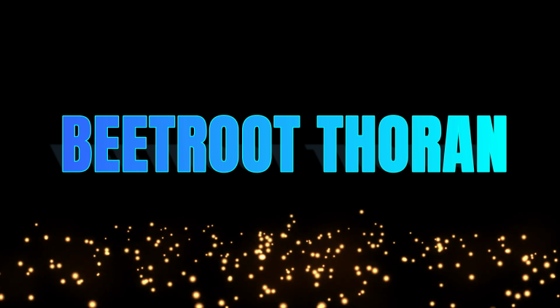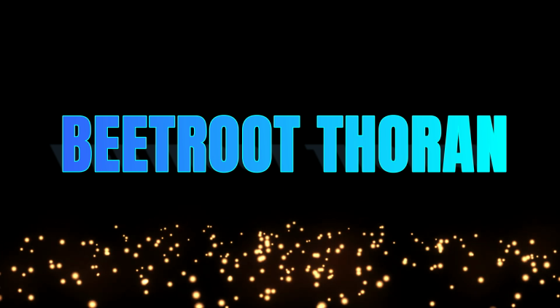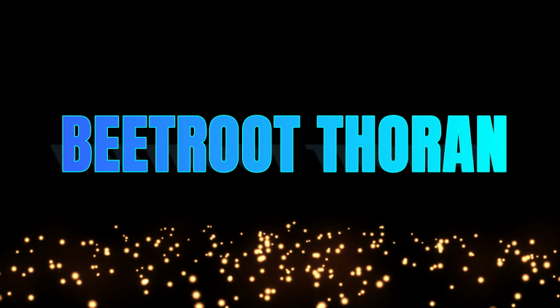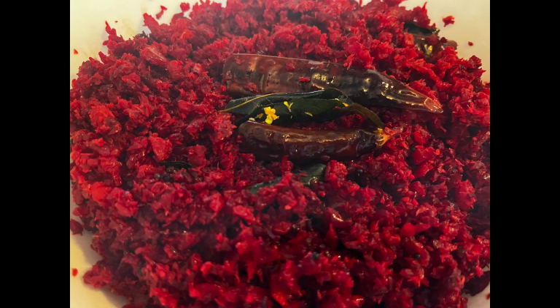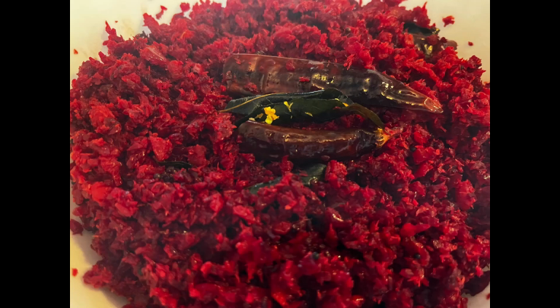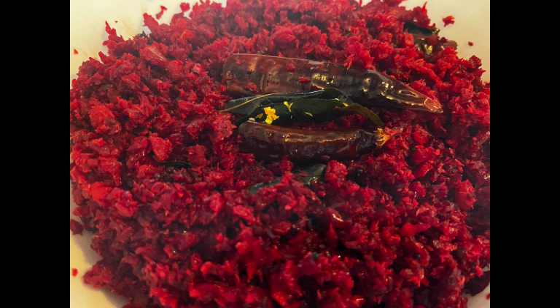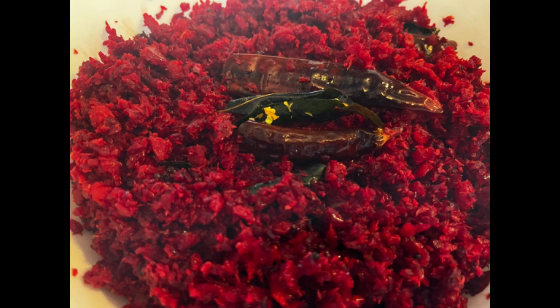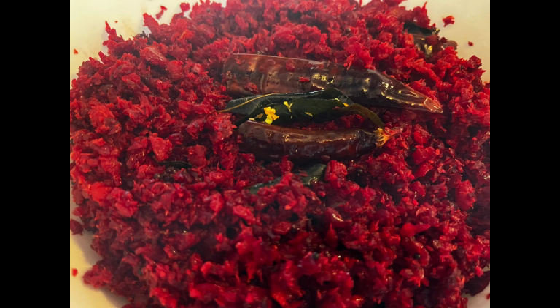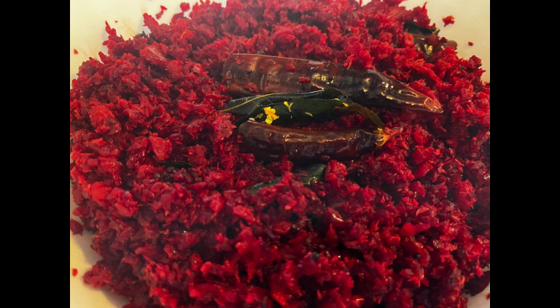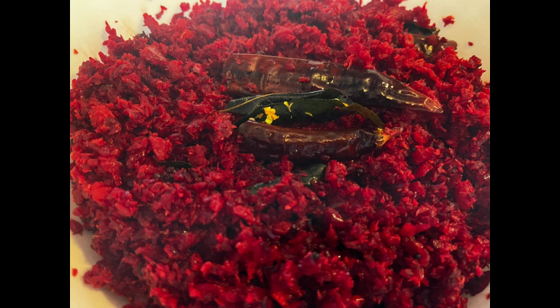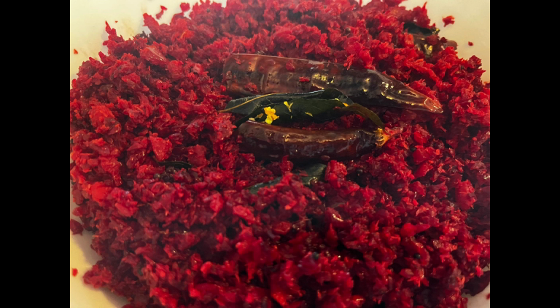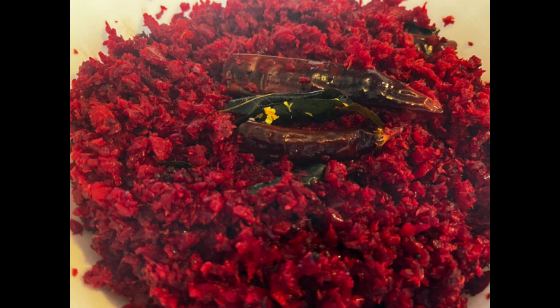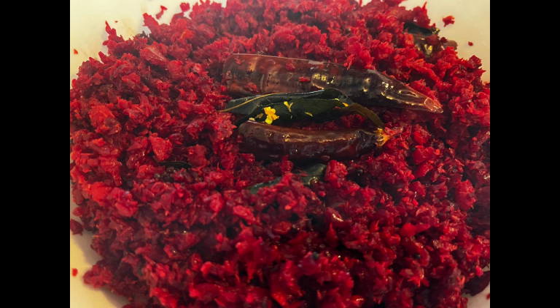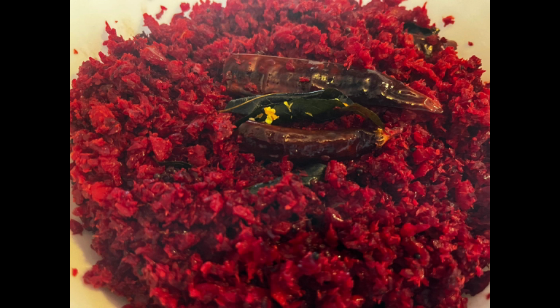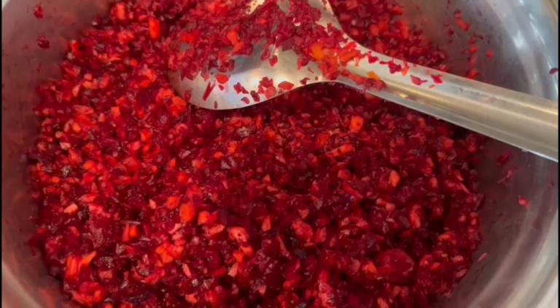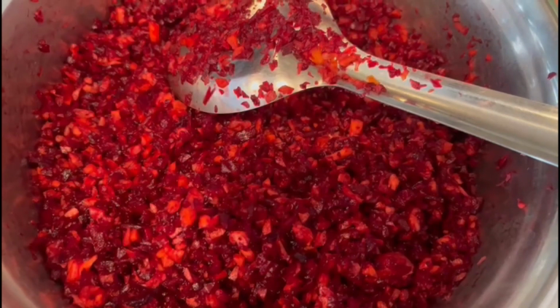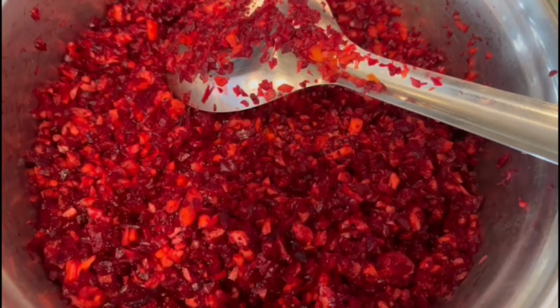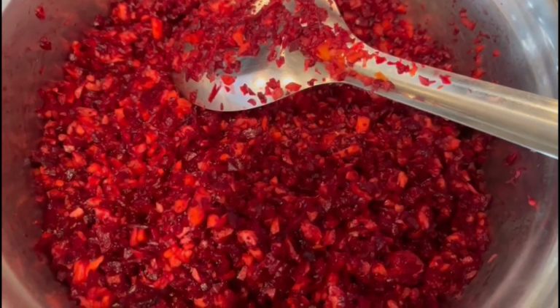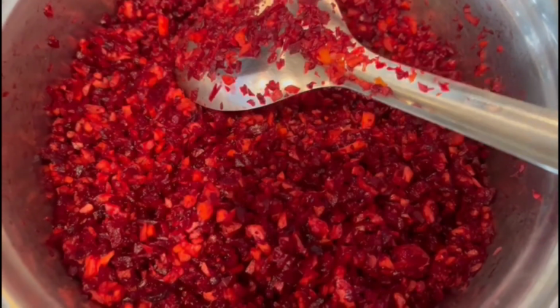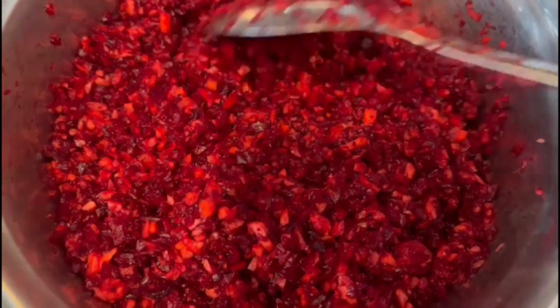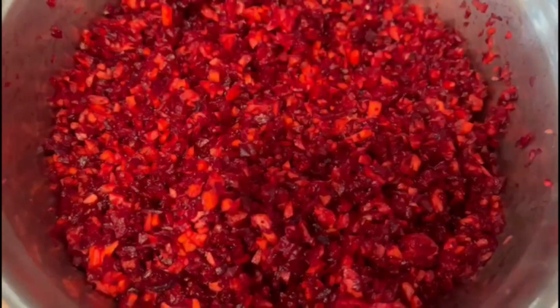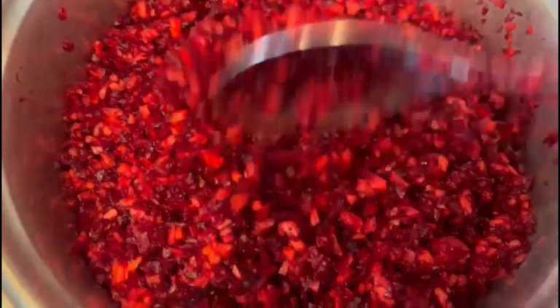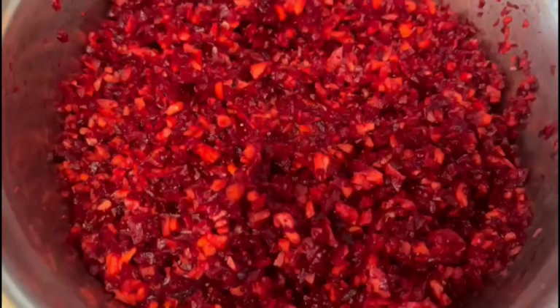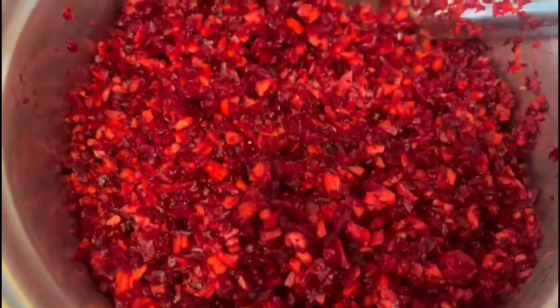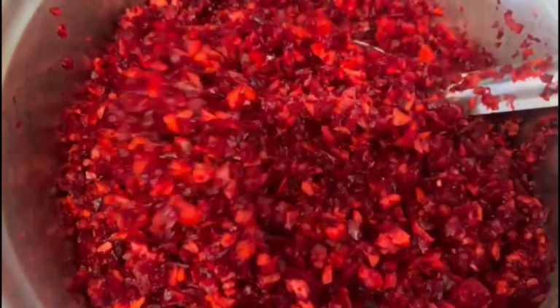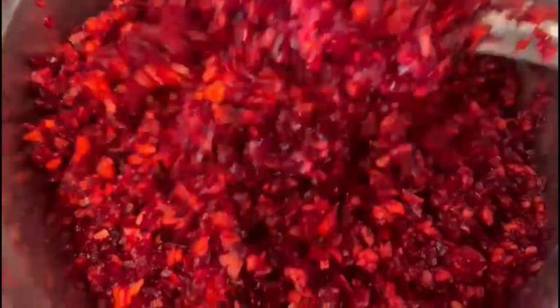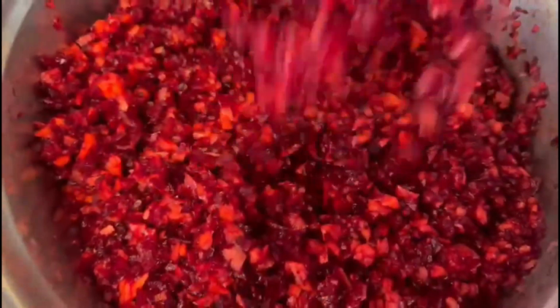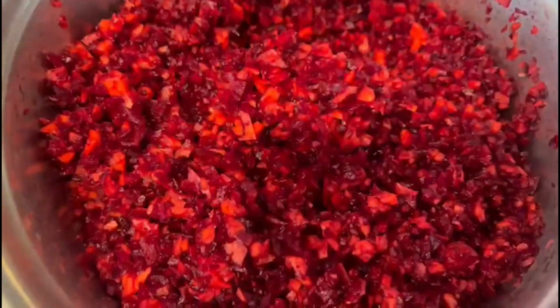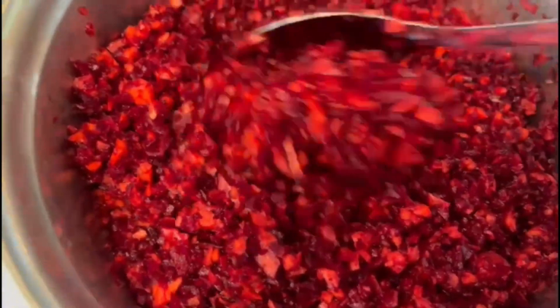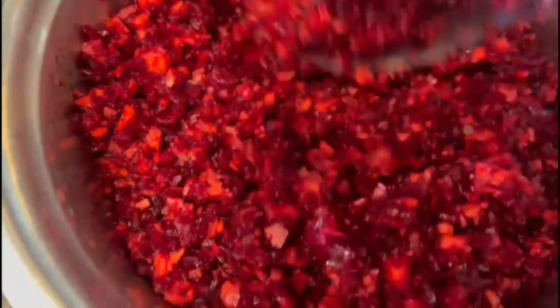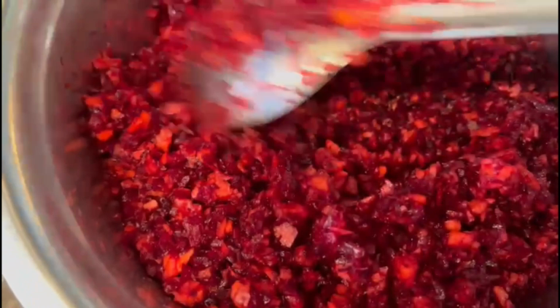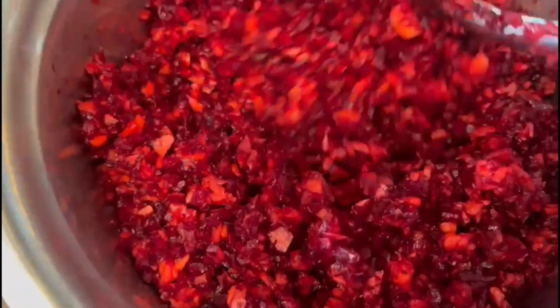Hello friends, we have a recipe for this beetroot. This is a recipe for health benefits — fiber, folate, vitamins and minerals. This is the nitrate and blood pressure.